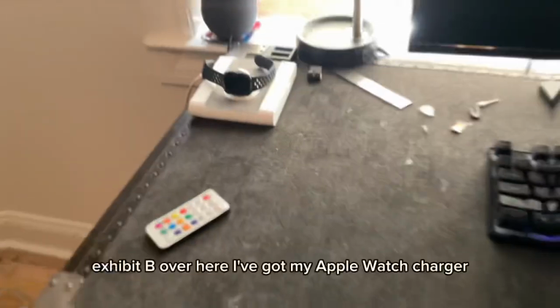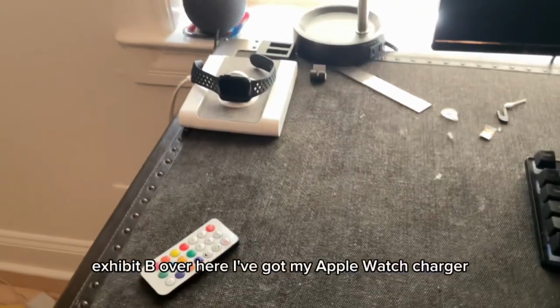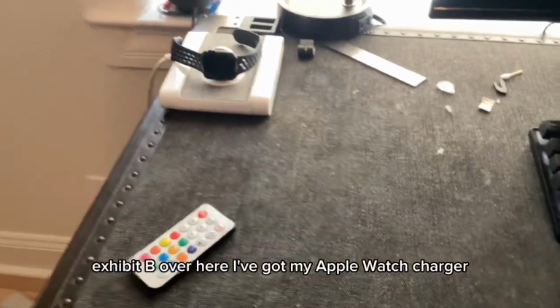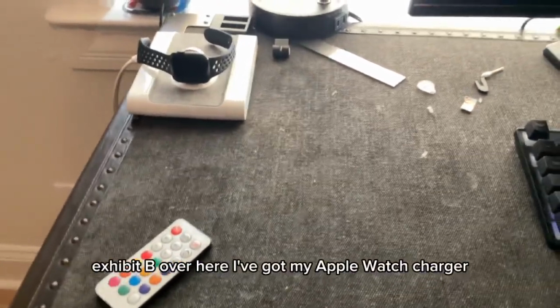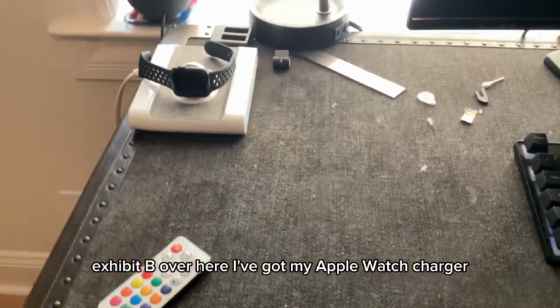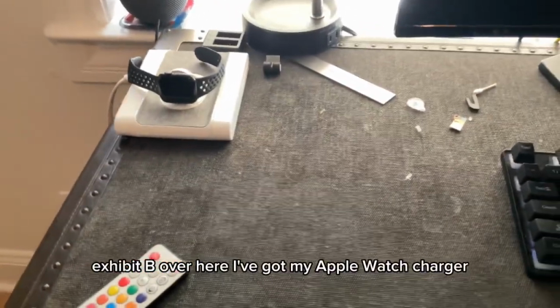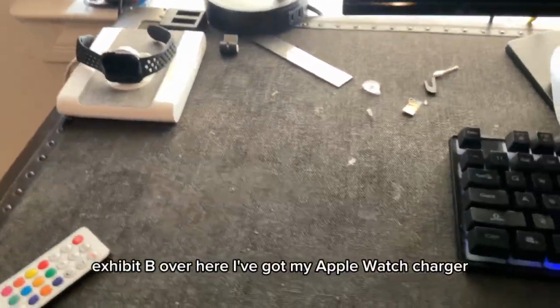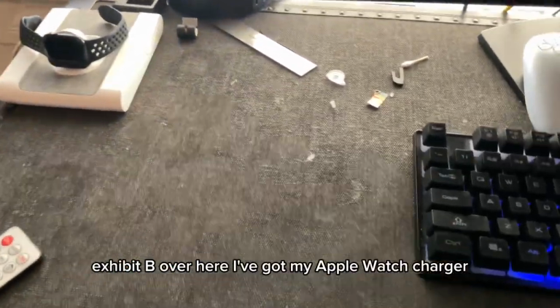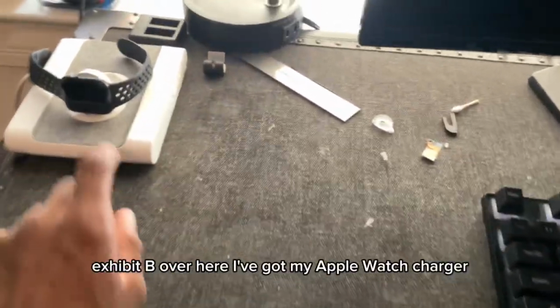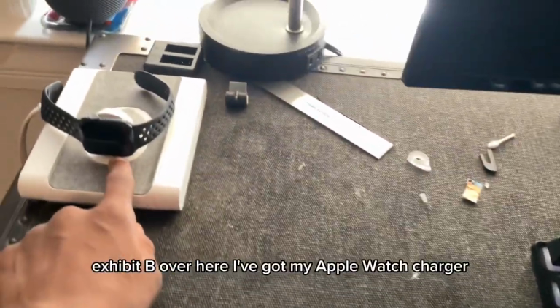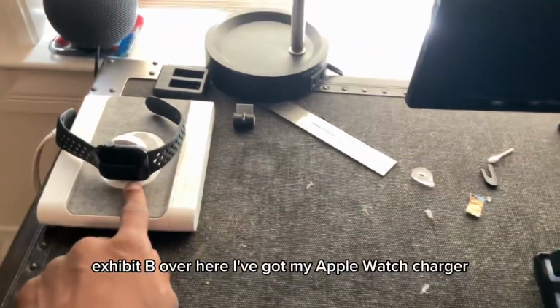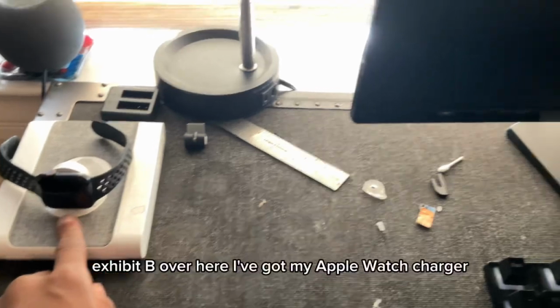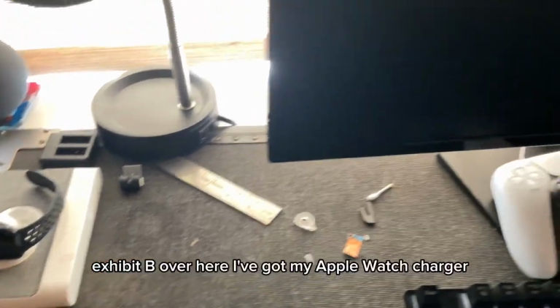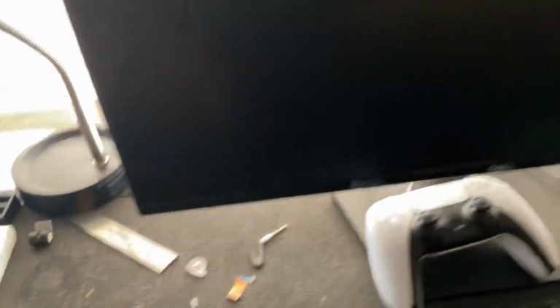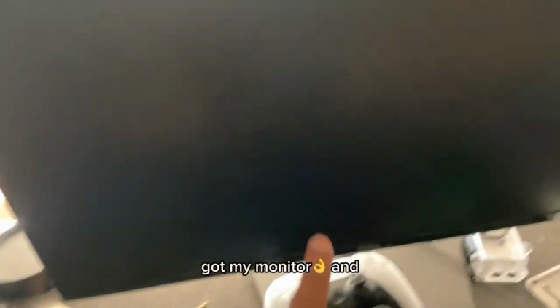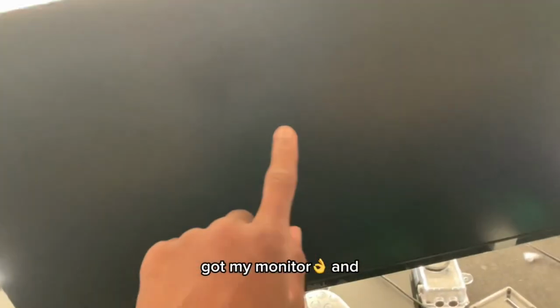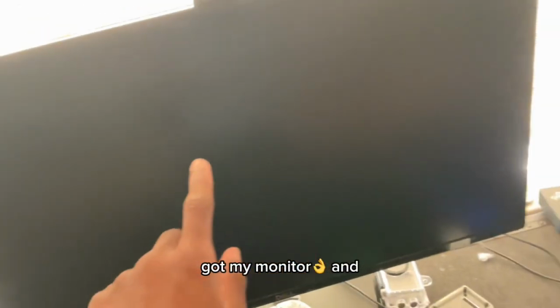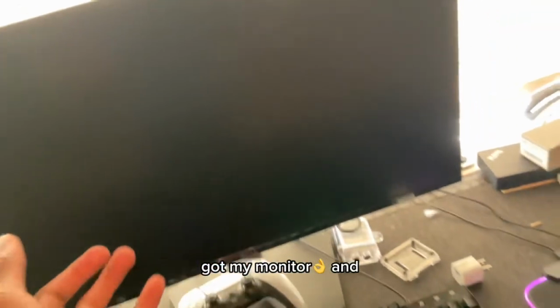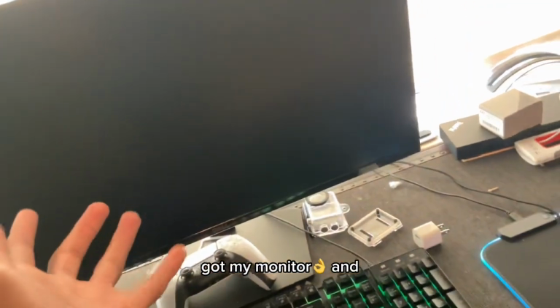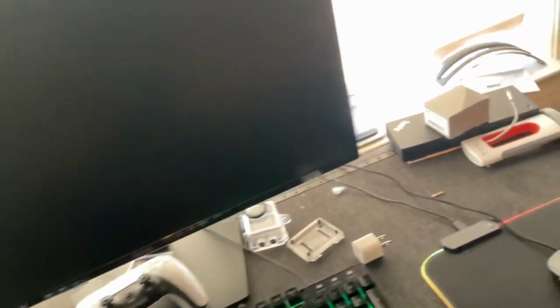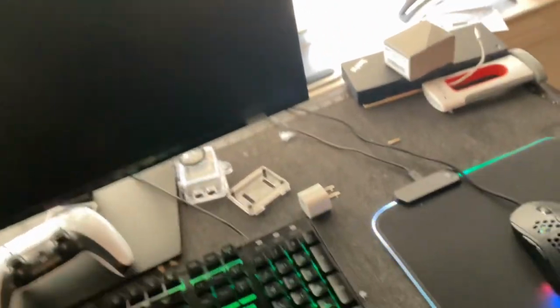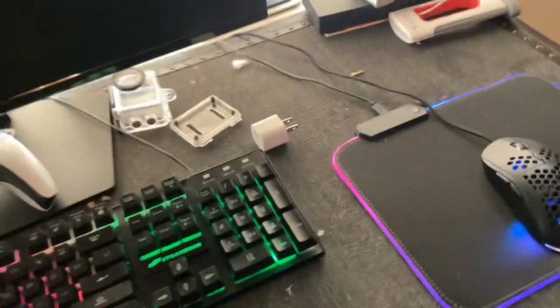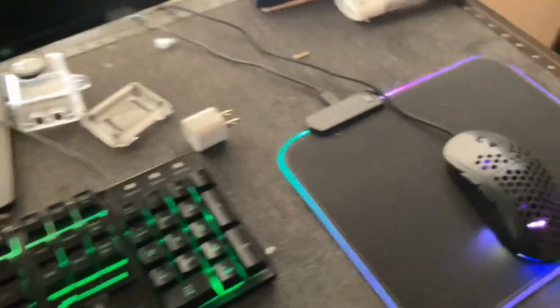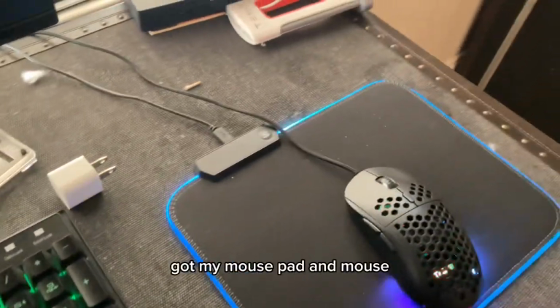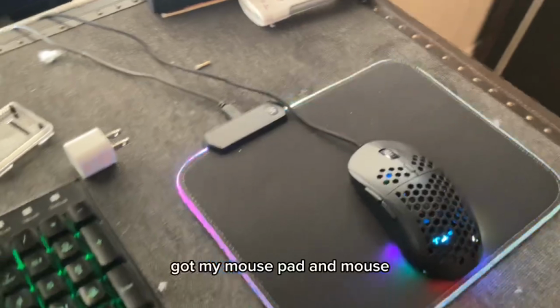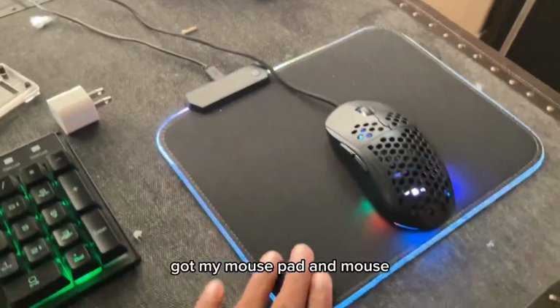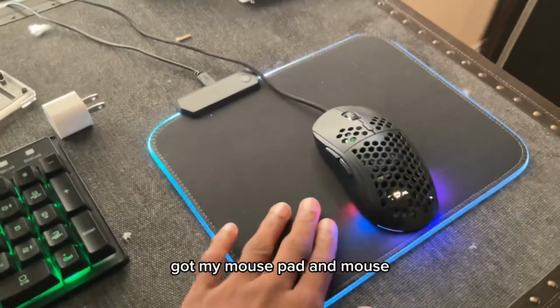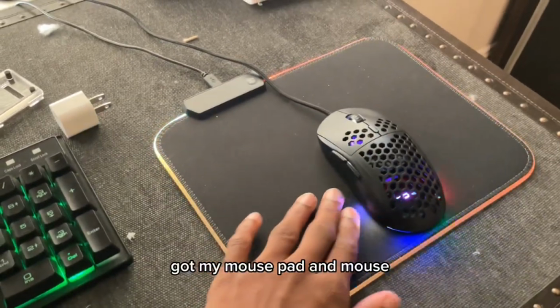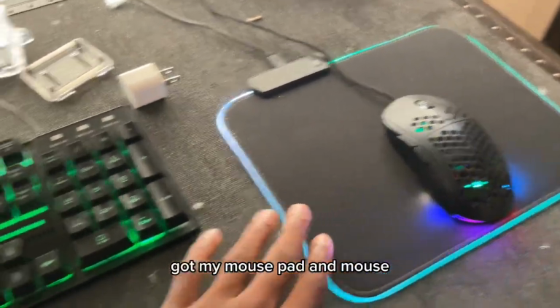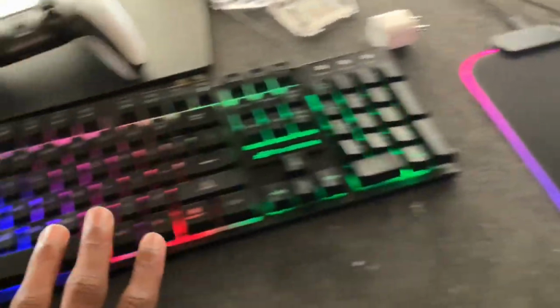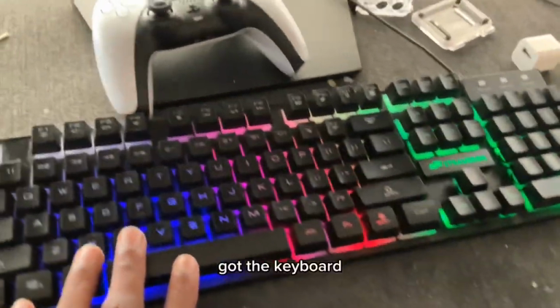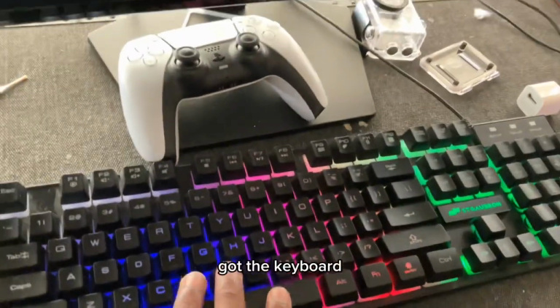Exhibit B — over here I've got my Apple Watch charger, I've got my monitor, I've got my mousepad and mouse, and I've got the keyboard.